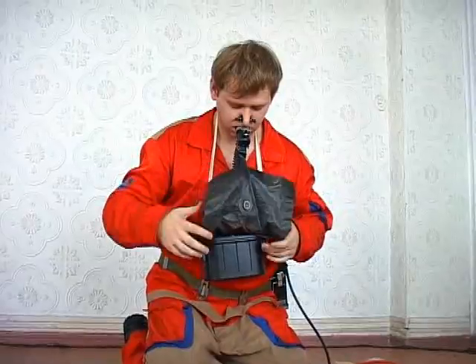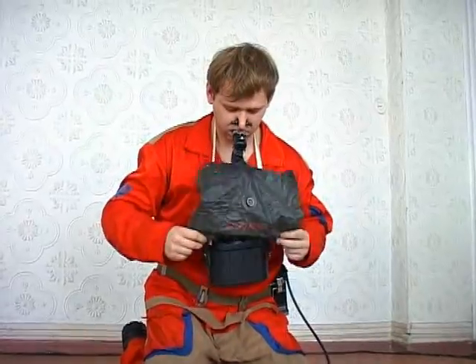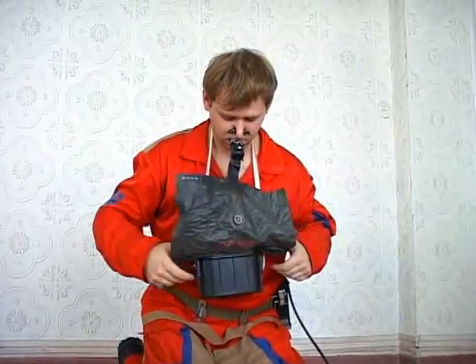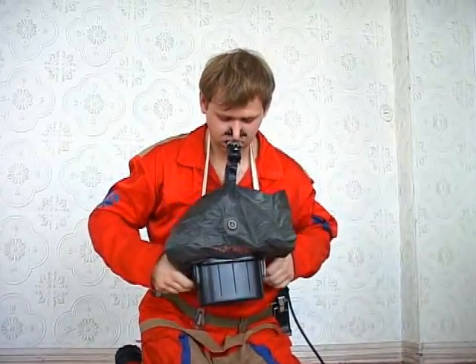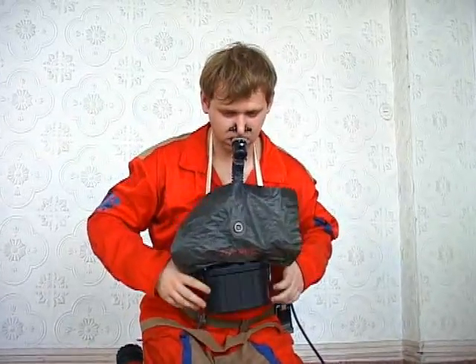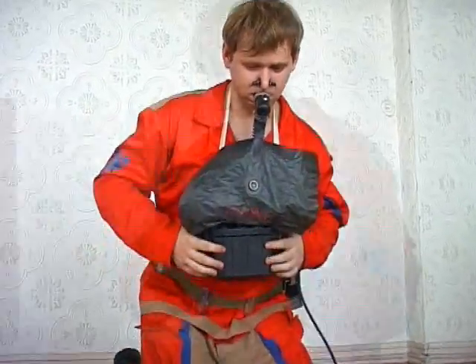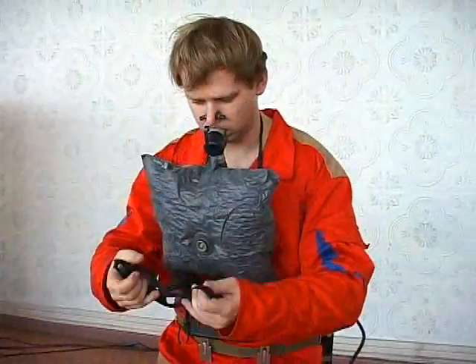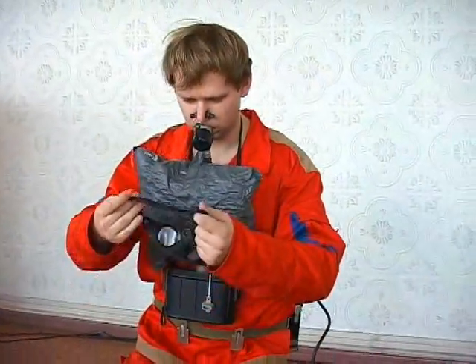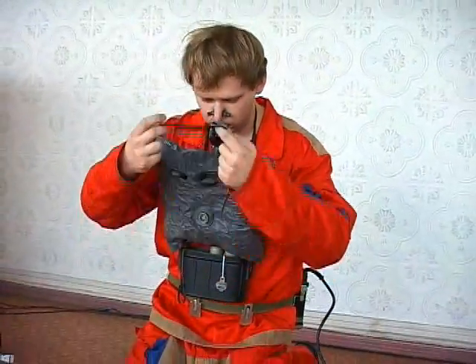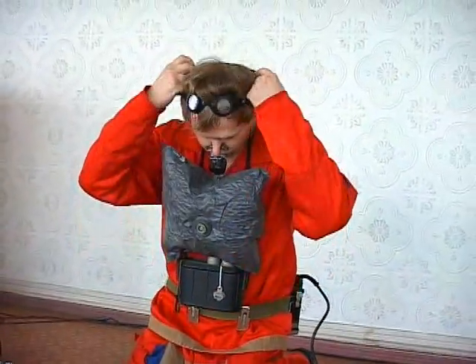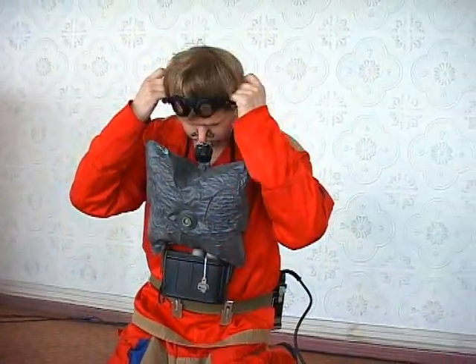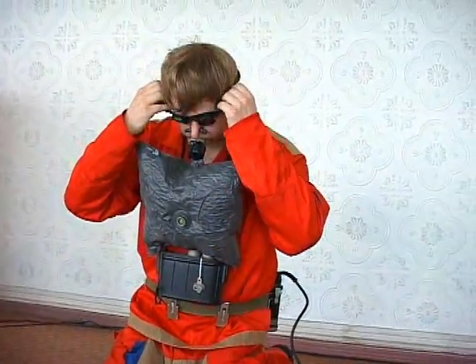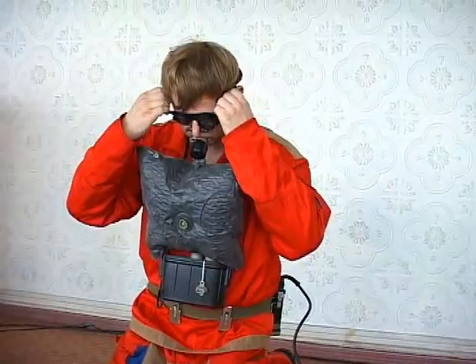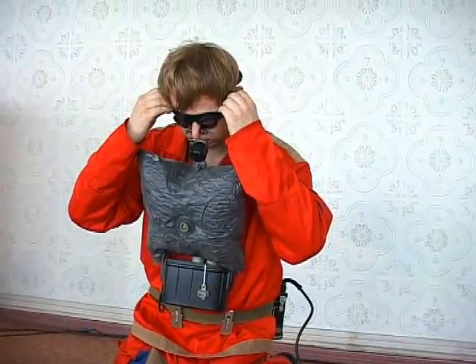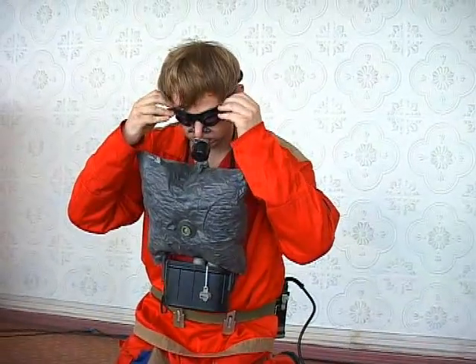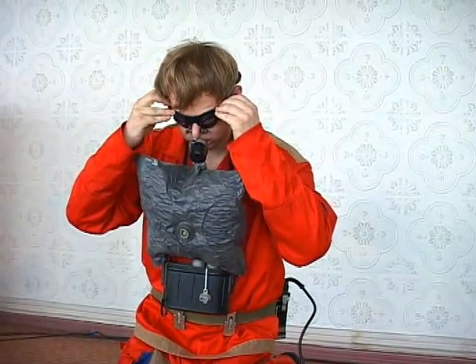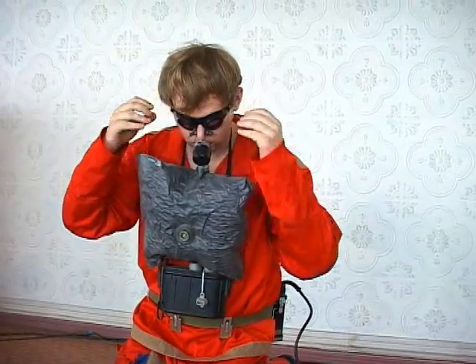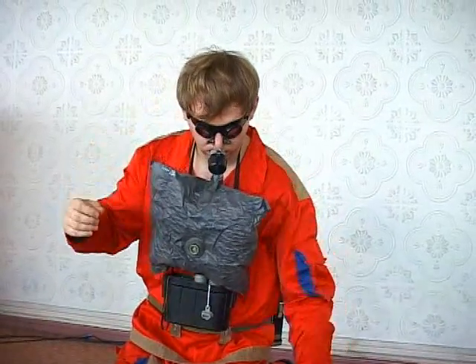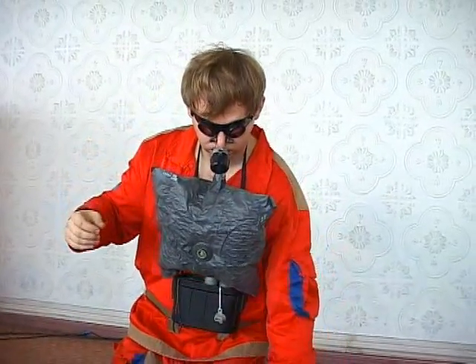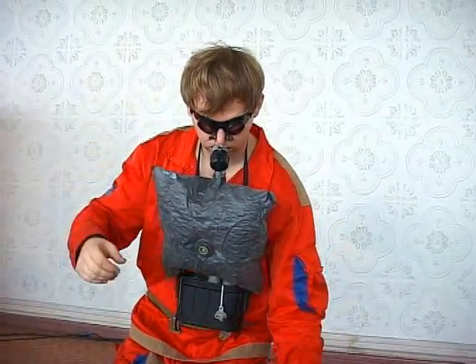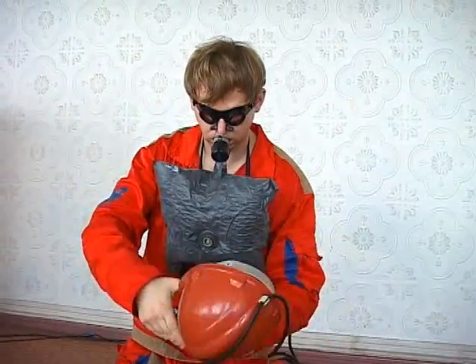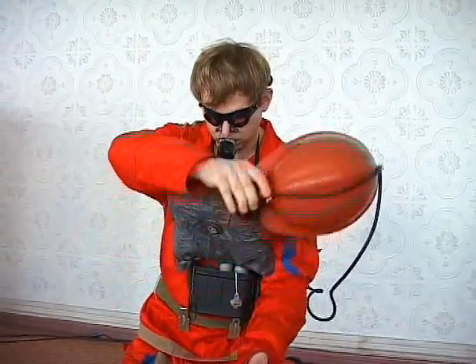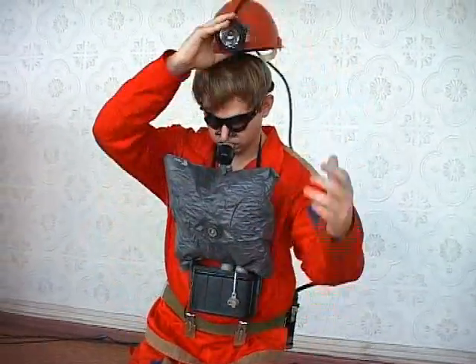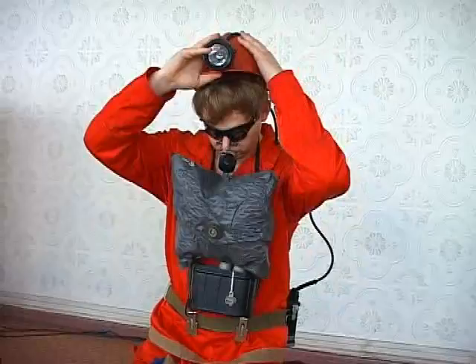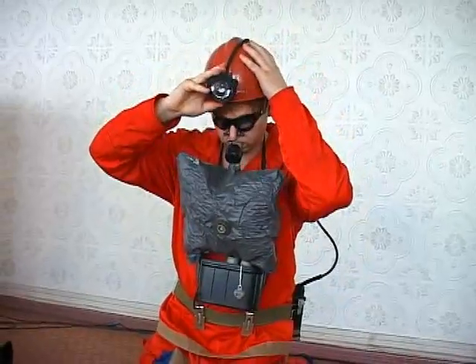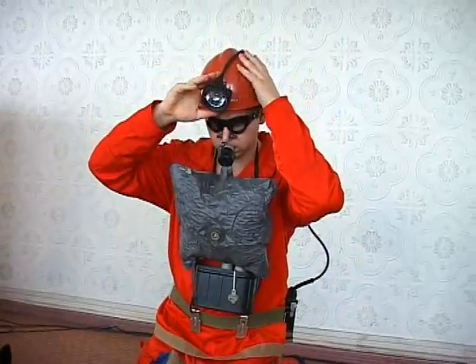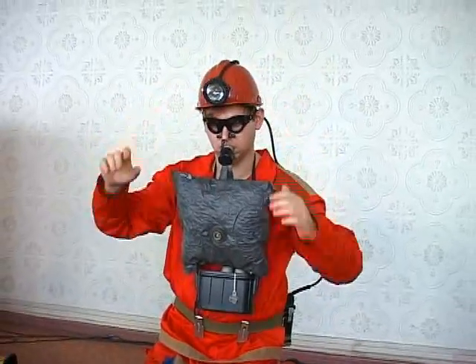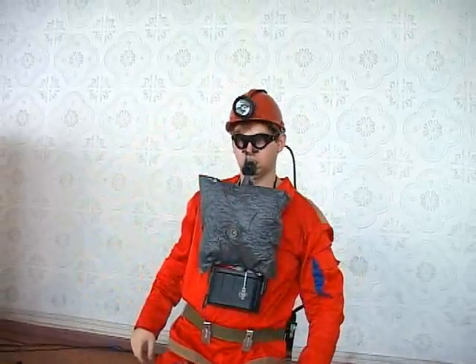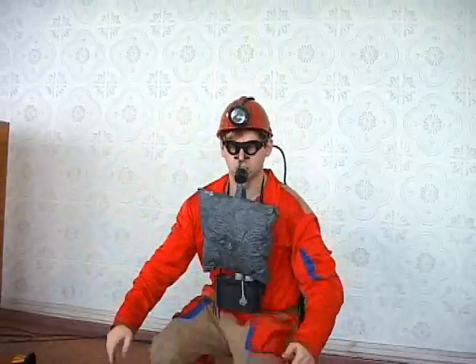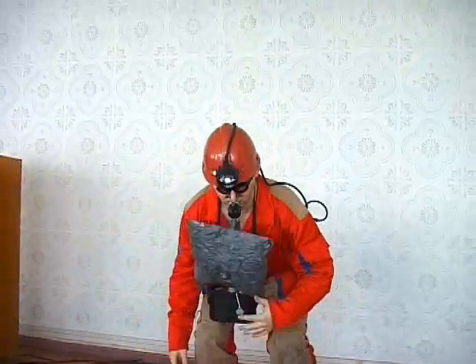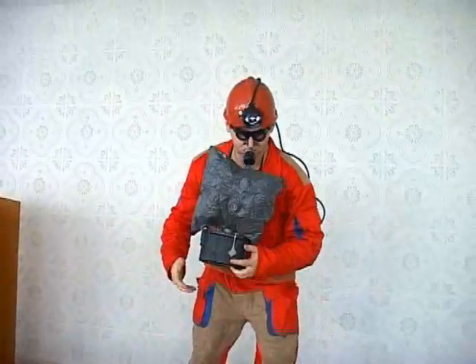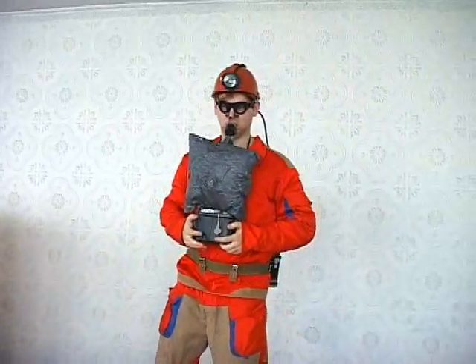Make two to three inhalations and exhale into the self-rescue. Having done this, keep on breathing steadily and escape the emergency area, walking briskly.